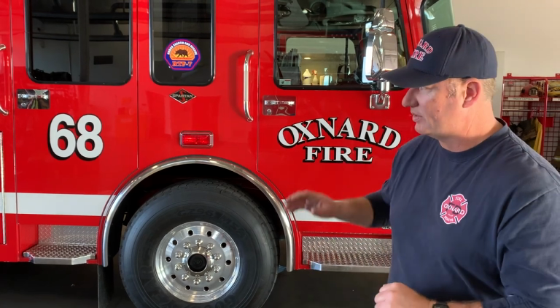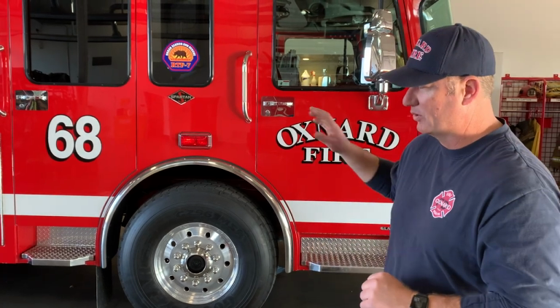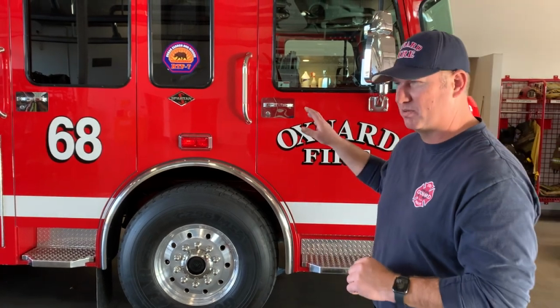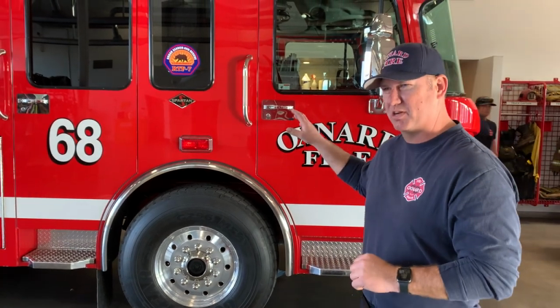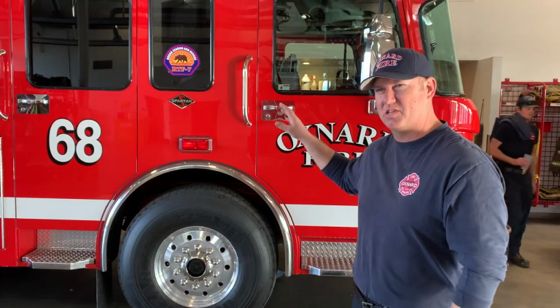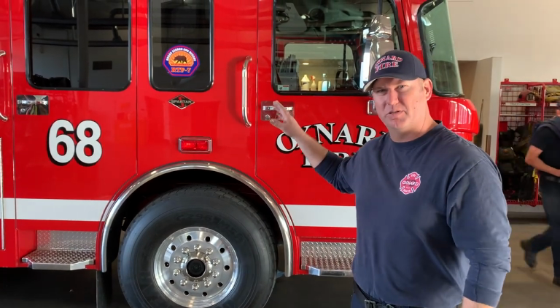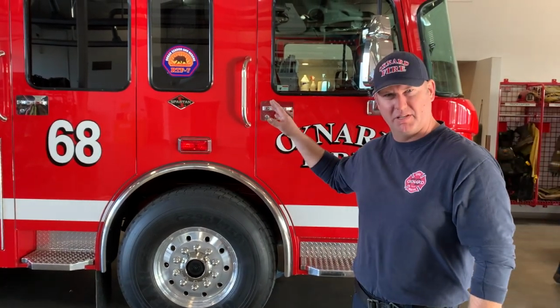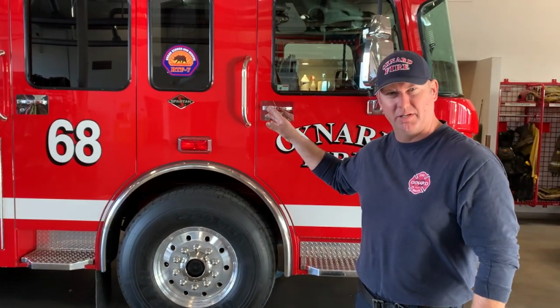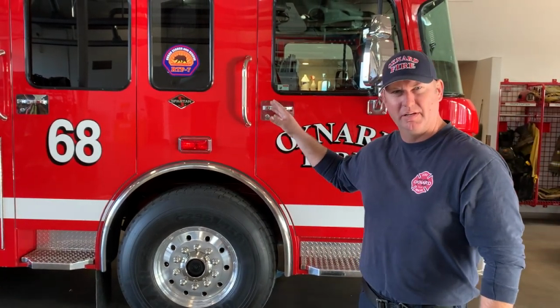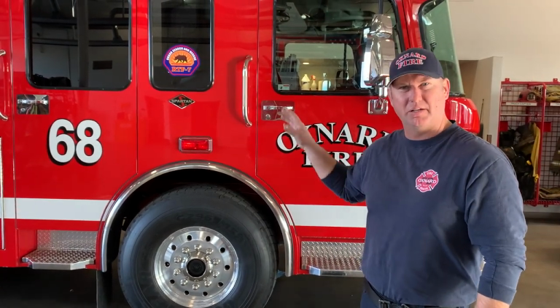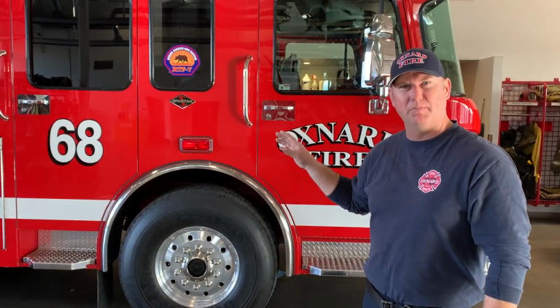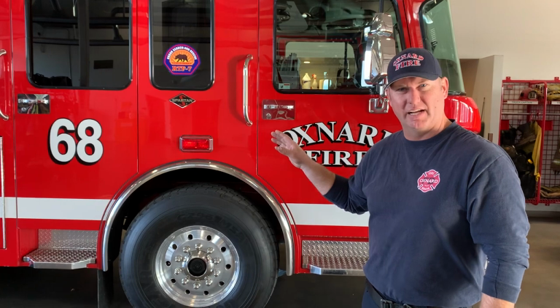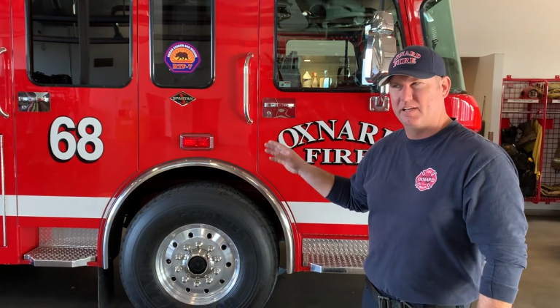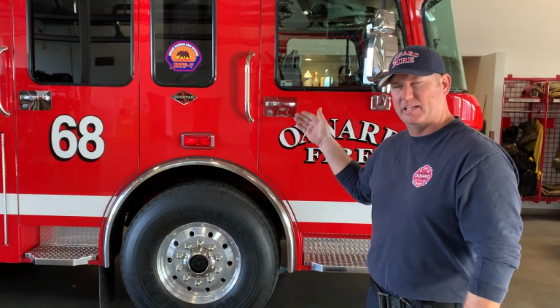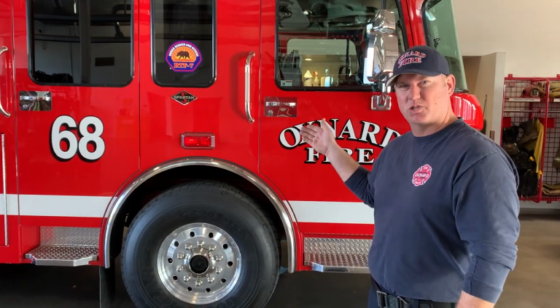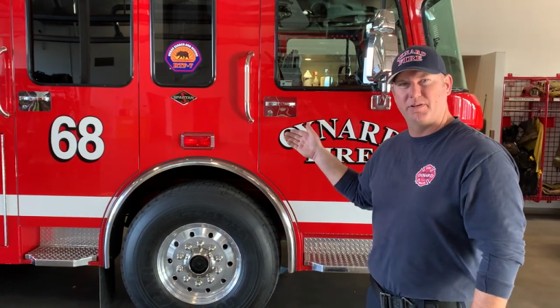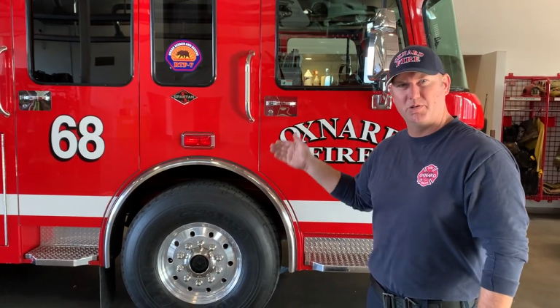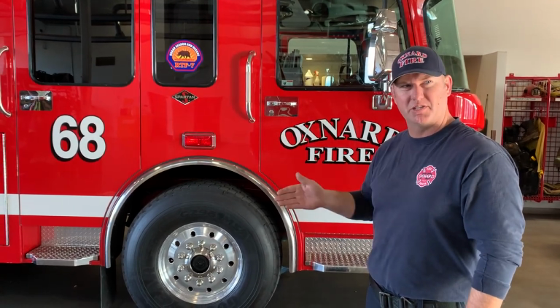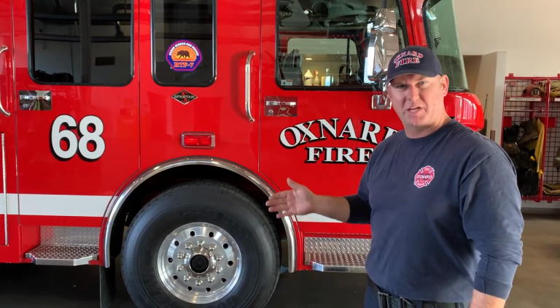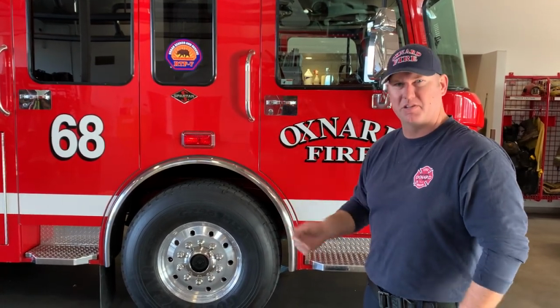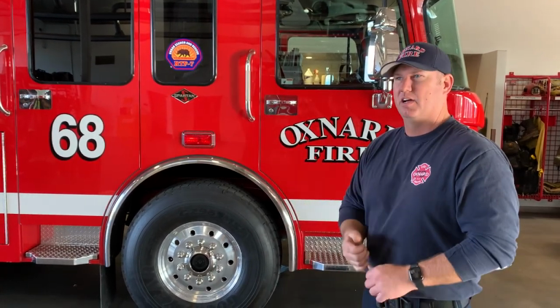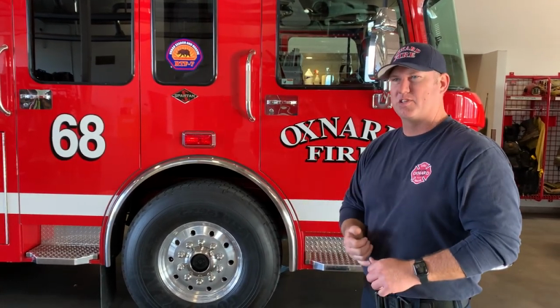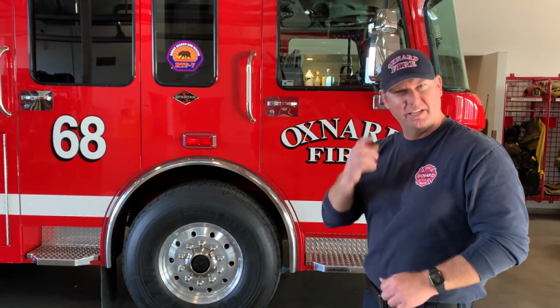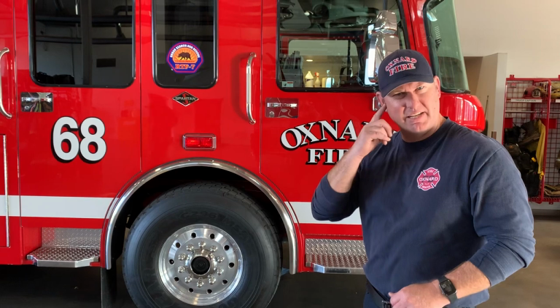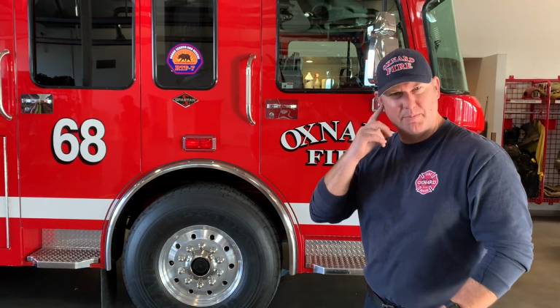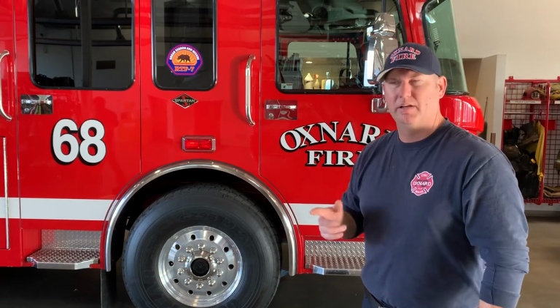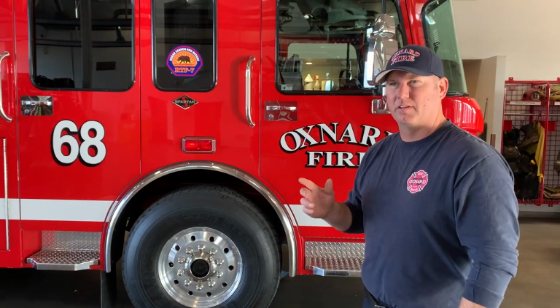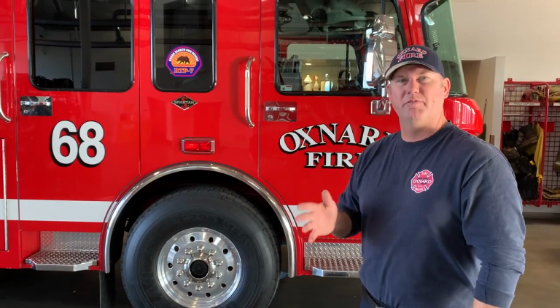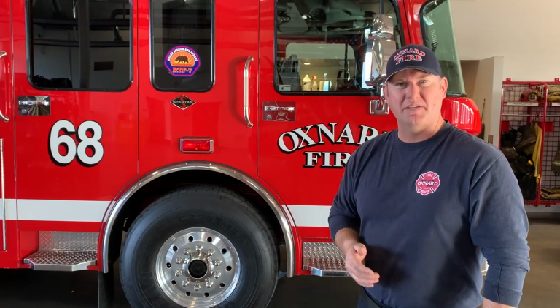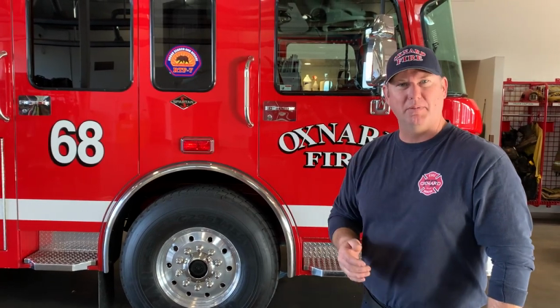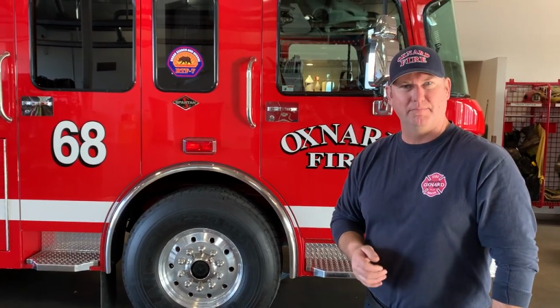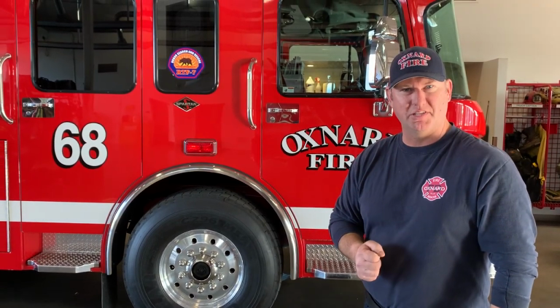Urban Search and Rescue recently went to Montecito for the mudslides, and this was a search vehicle using its search cameras and listening equipment to look for victims out in the mud in Montecito.